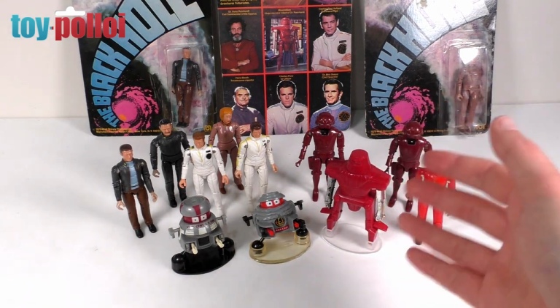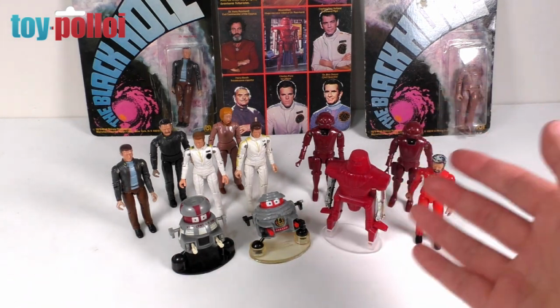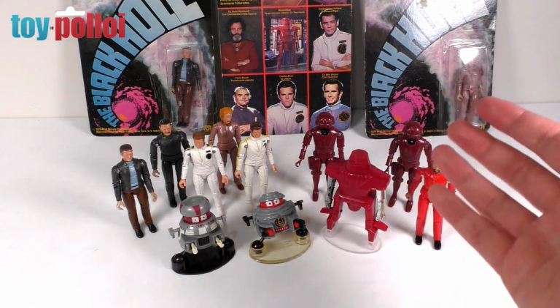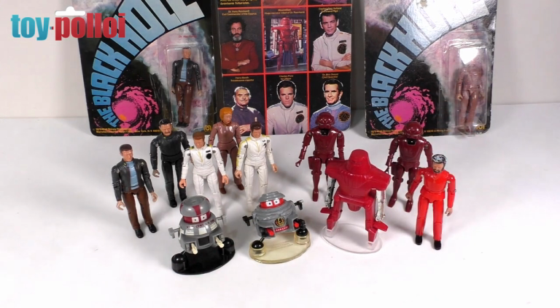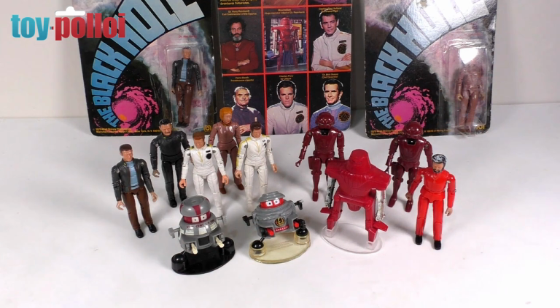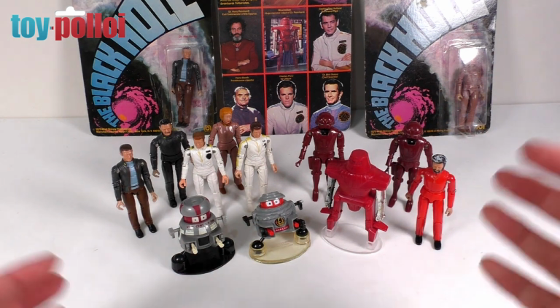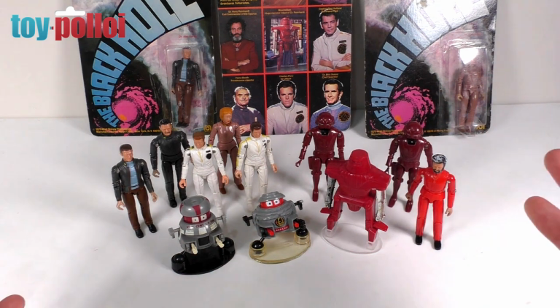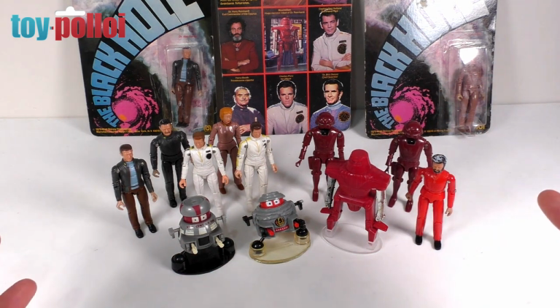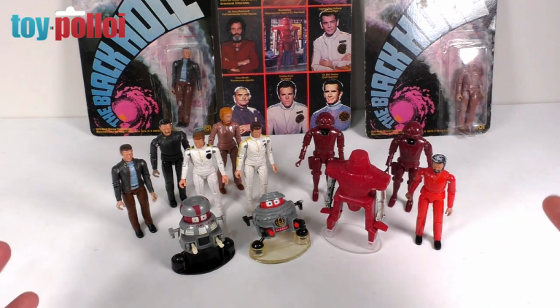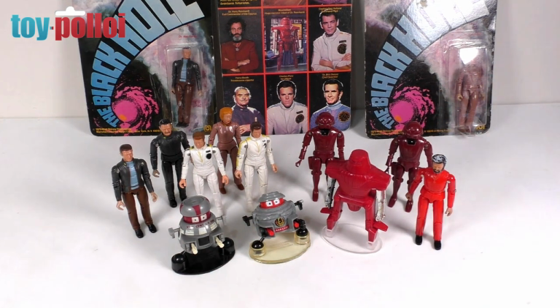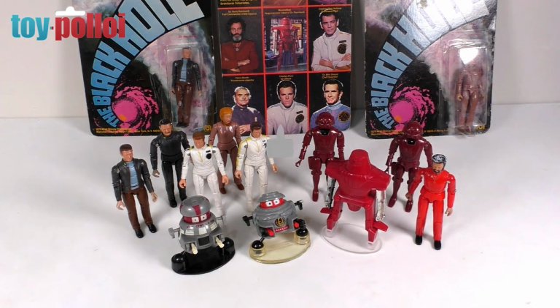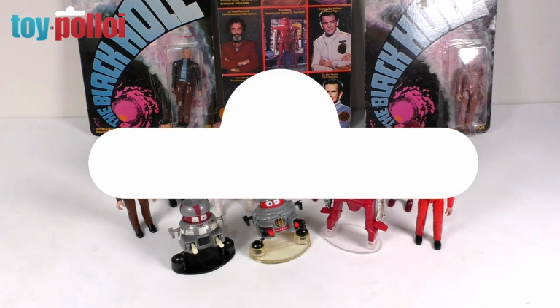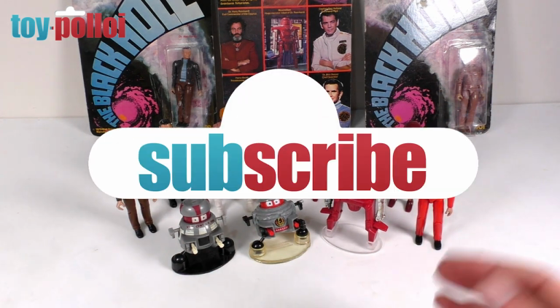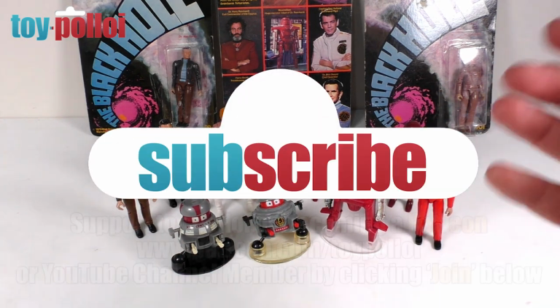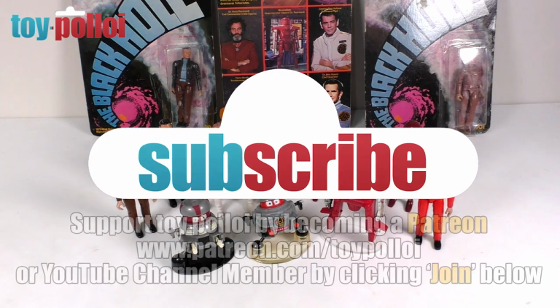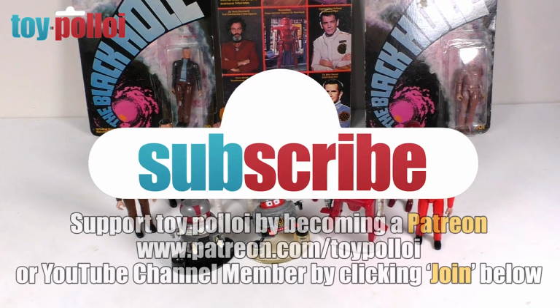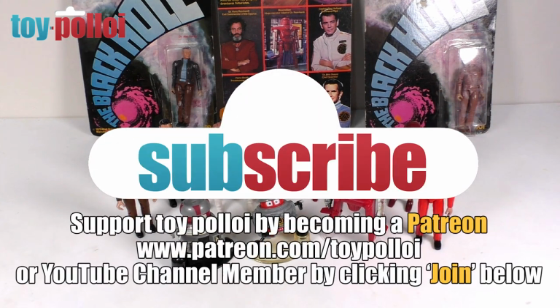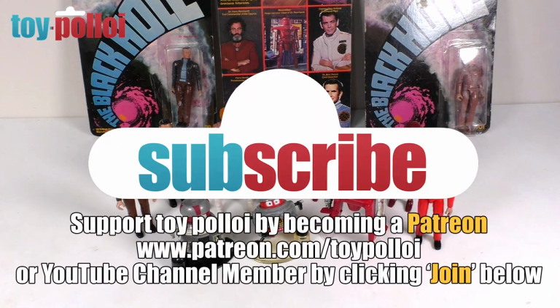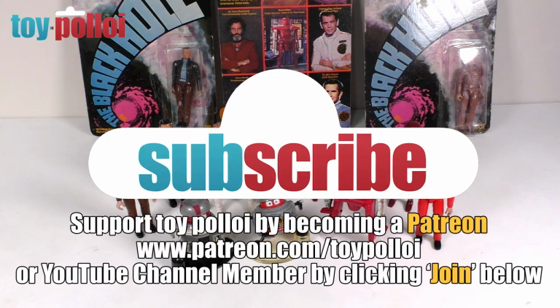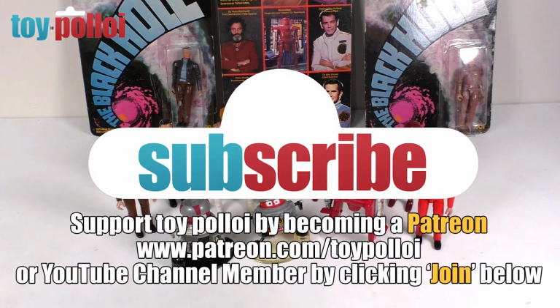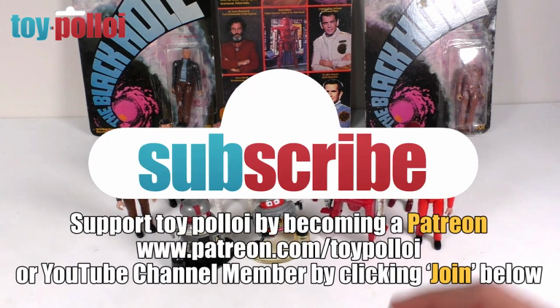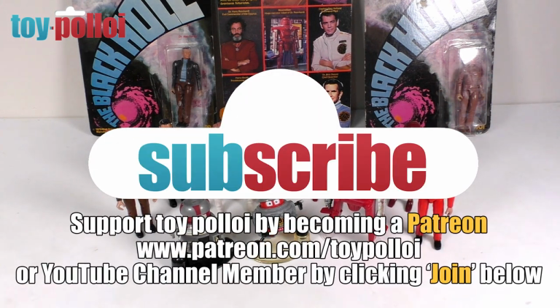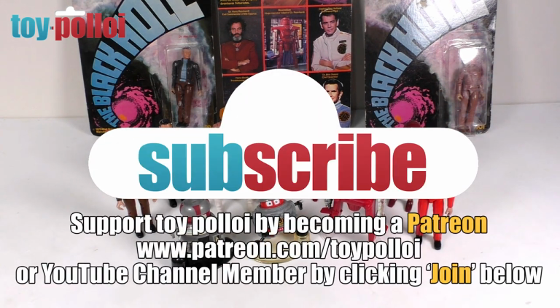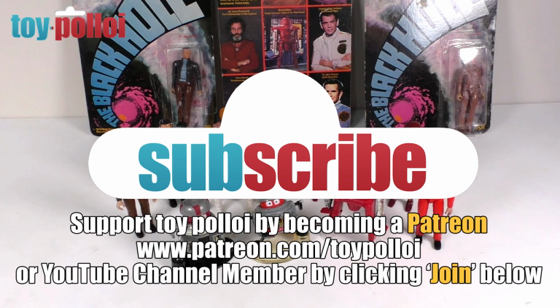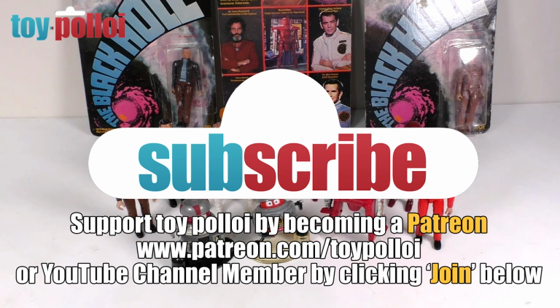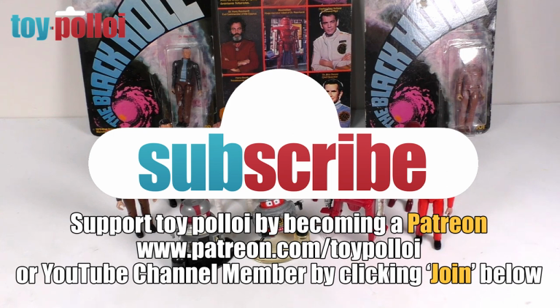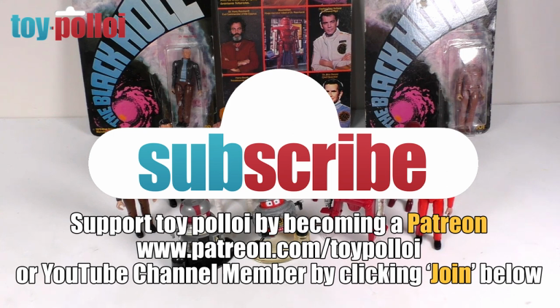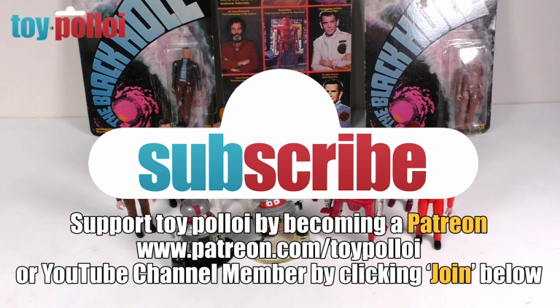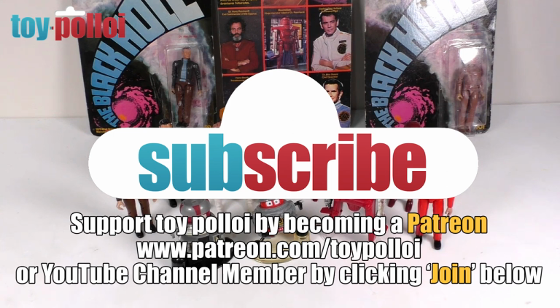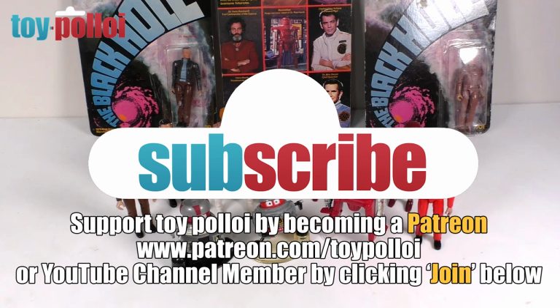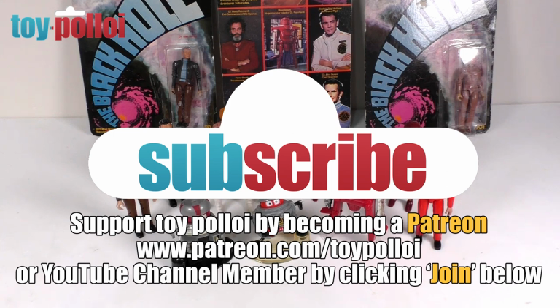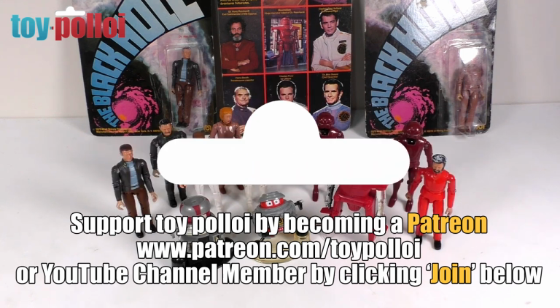If you've enjoyed this review of the Black Hole figures, make sure to hit the subscribe button and tap the bell to be notified each time I upload a new video. Thanks for watching.